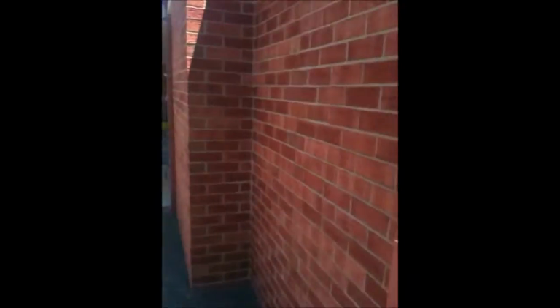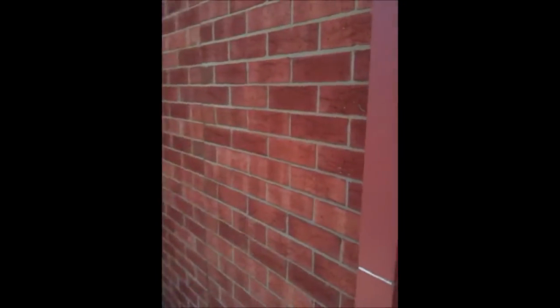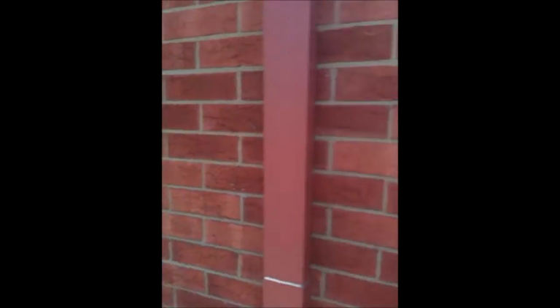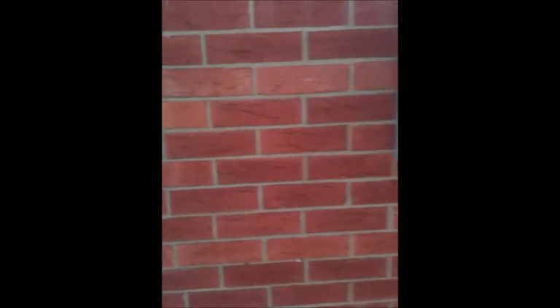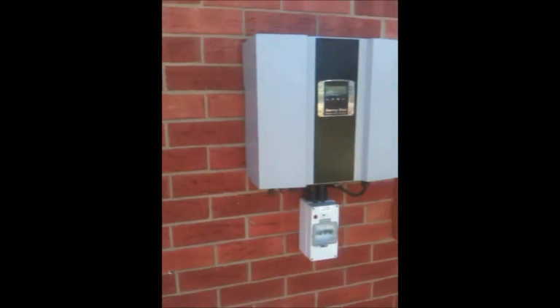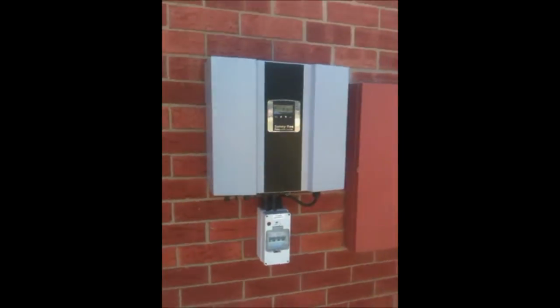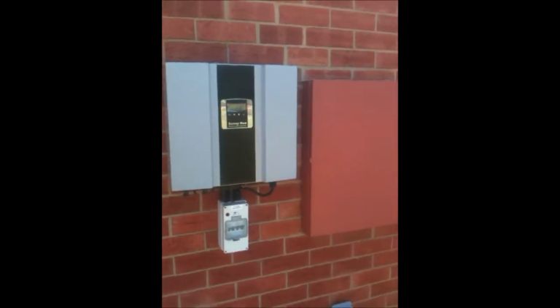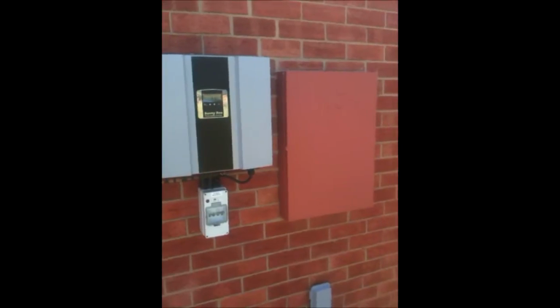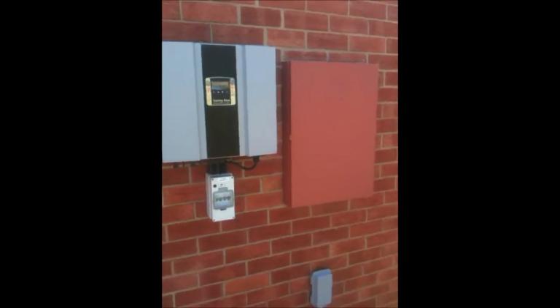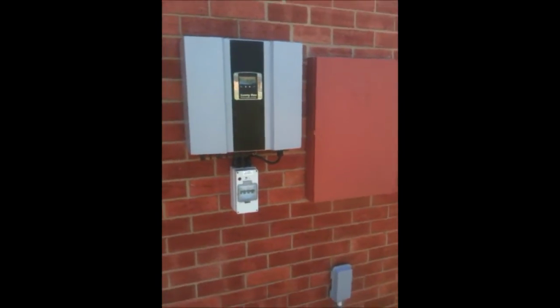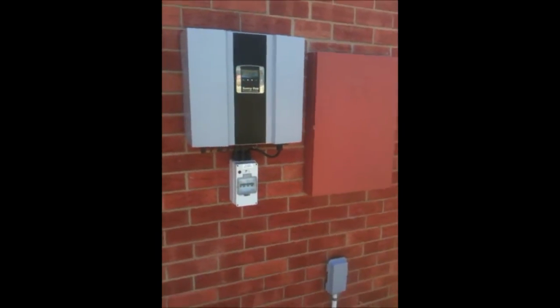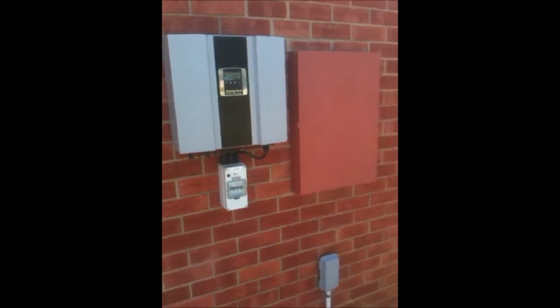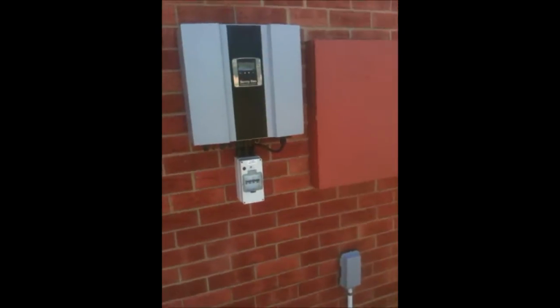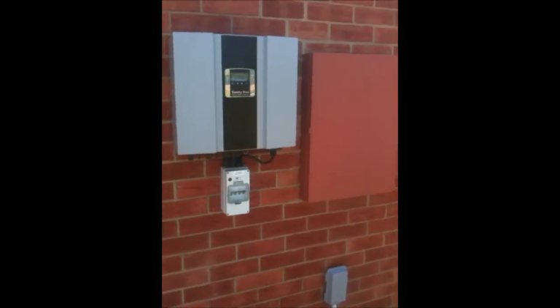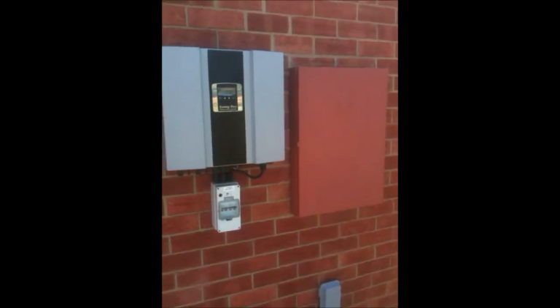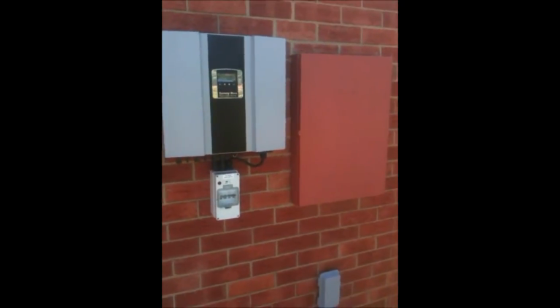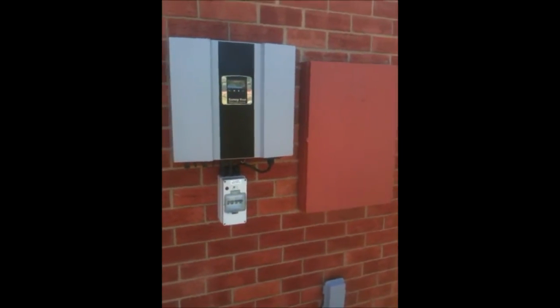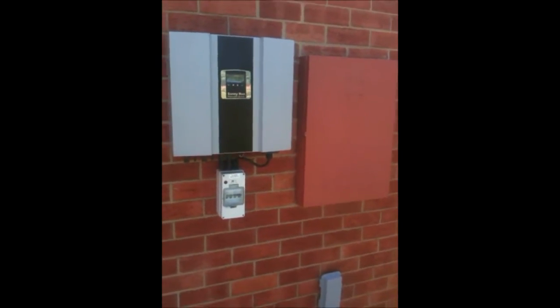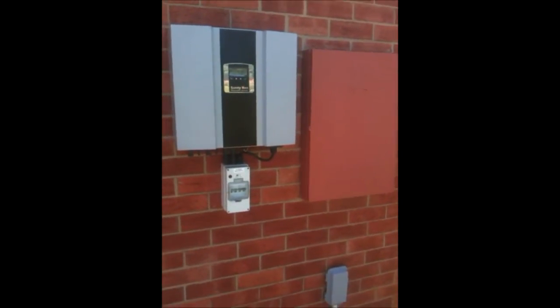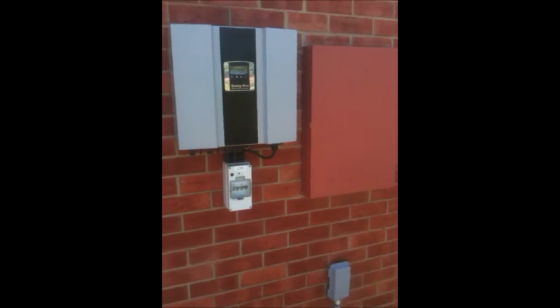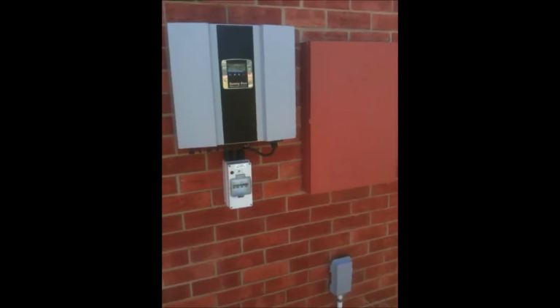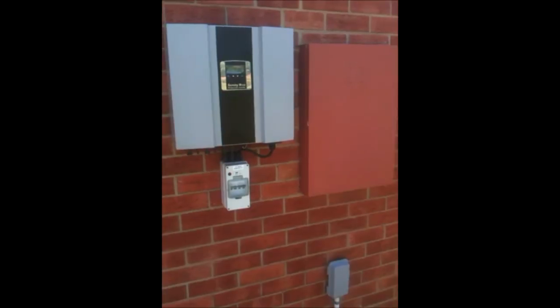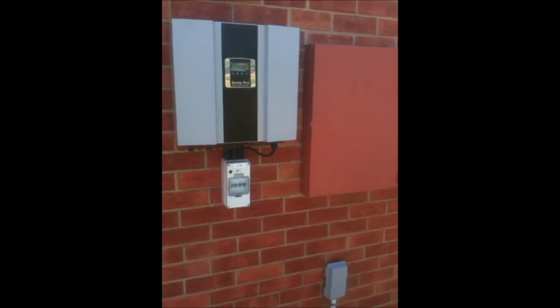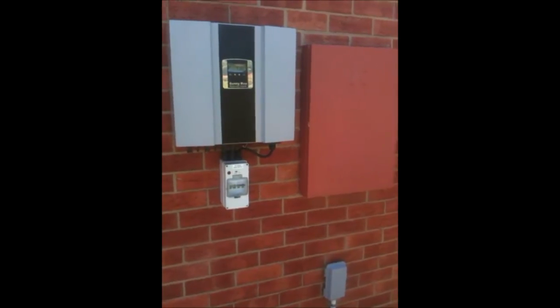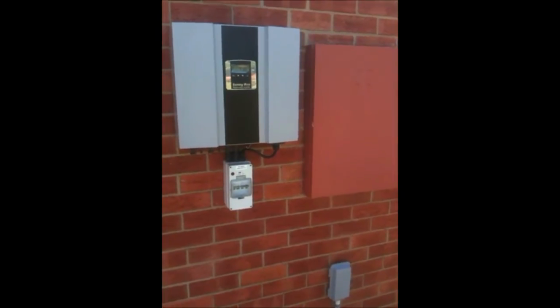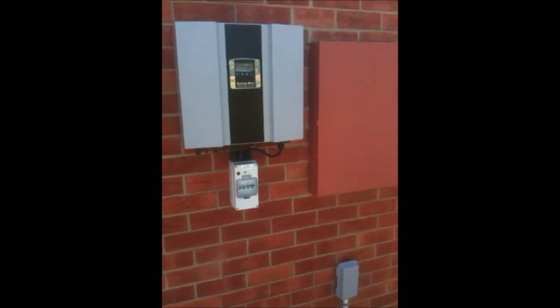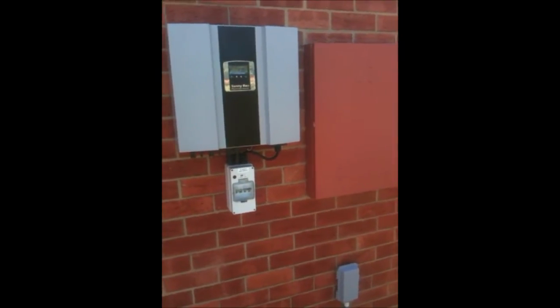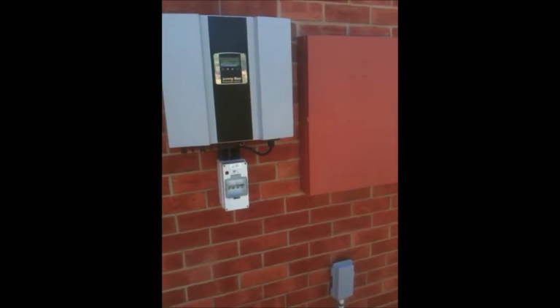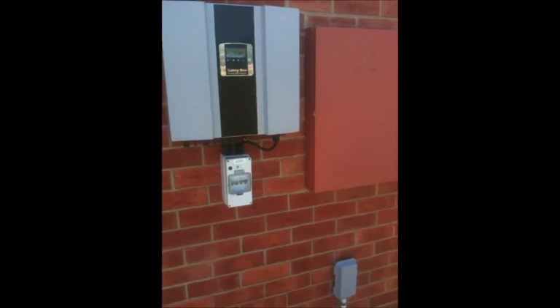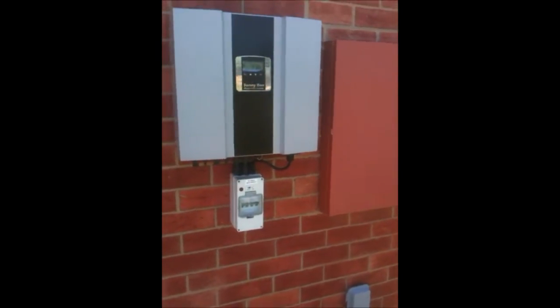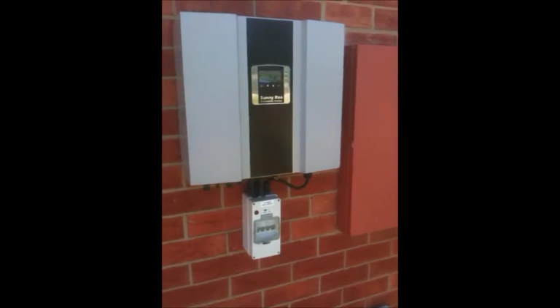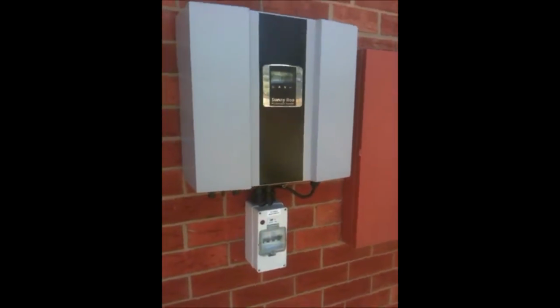Now the inverter we've mounted over with the switchboard for two reasons. You want to have your inverter nice and close to the switchboard so you're not running large distances of cables where you can get cable losses and voltage losses.